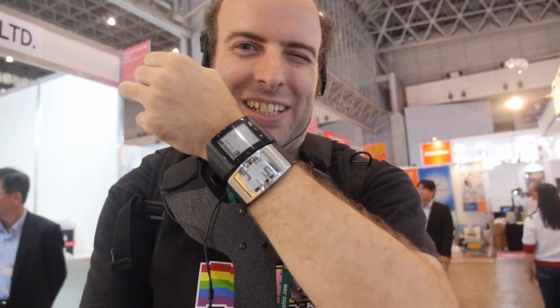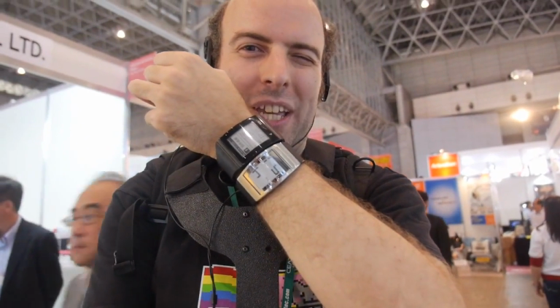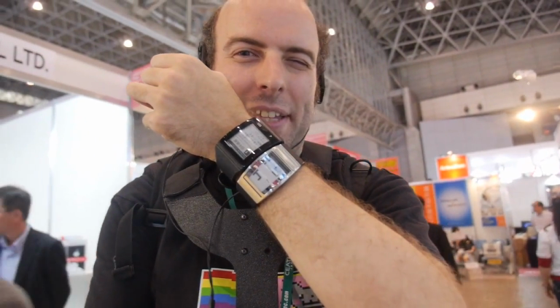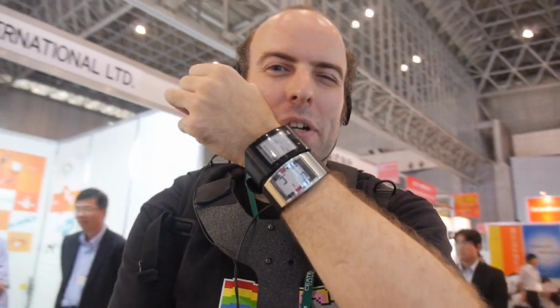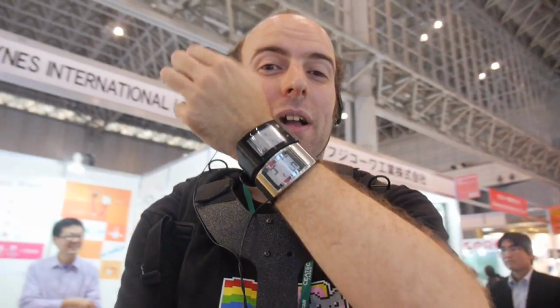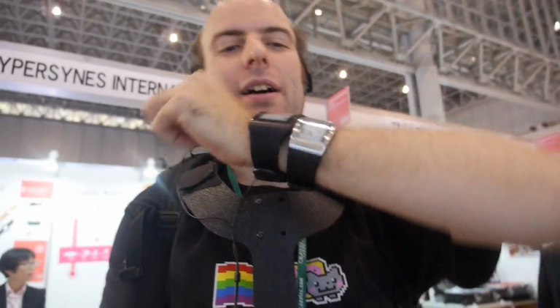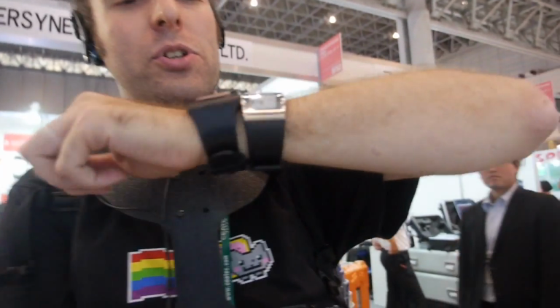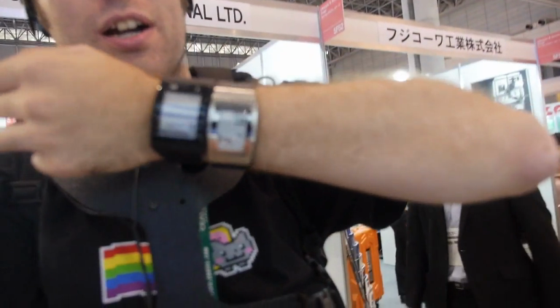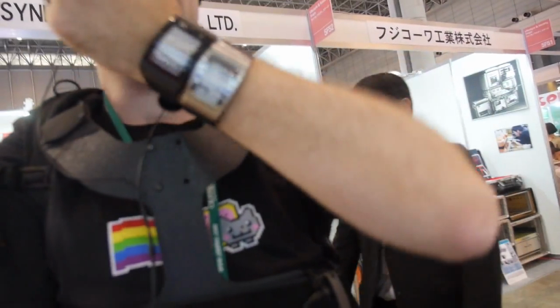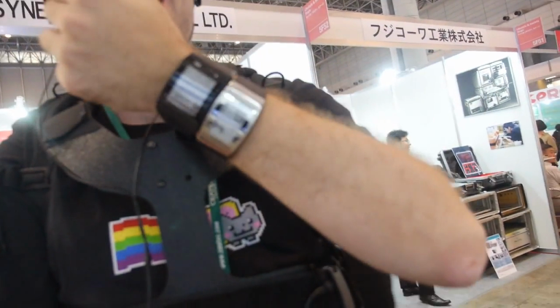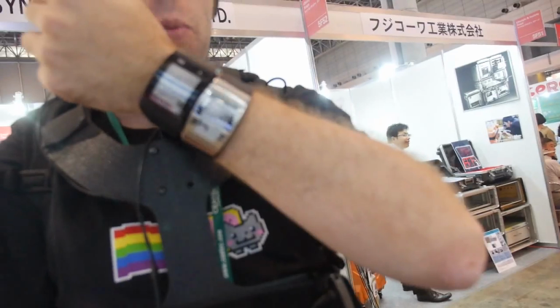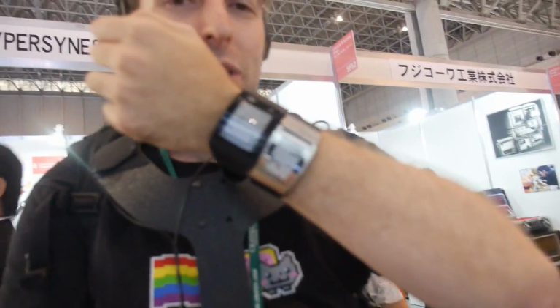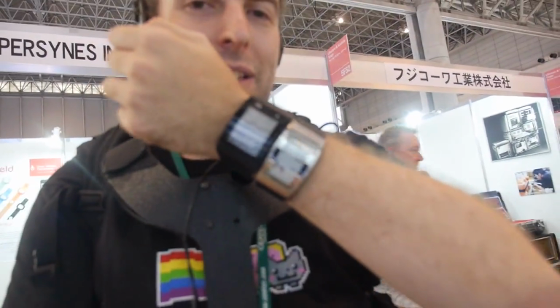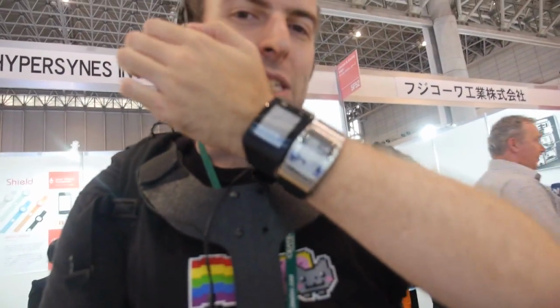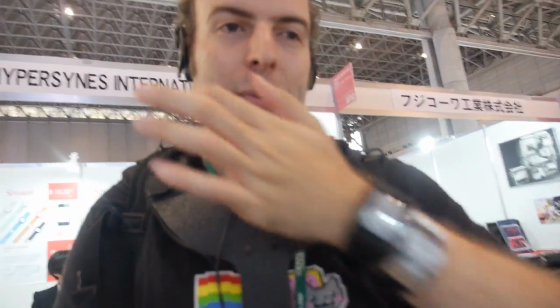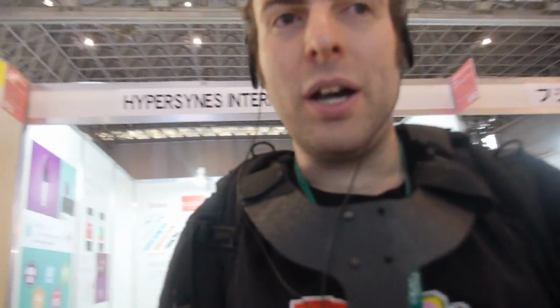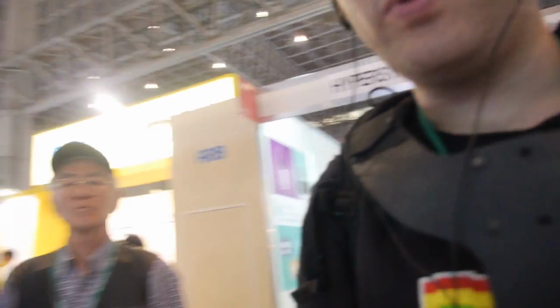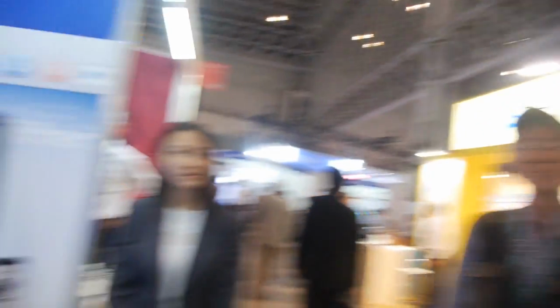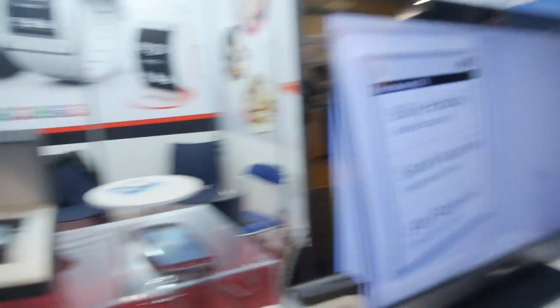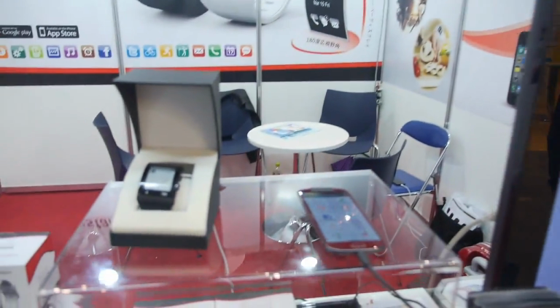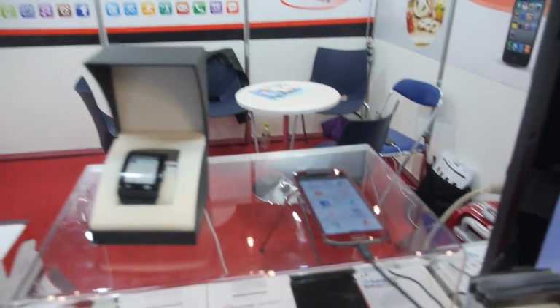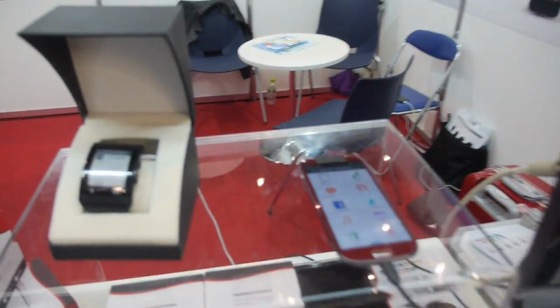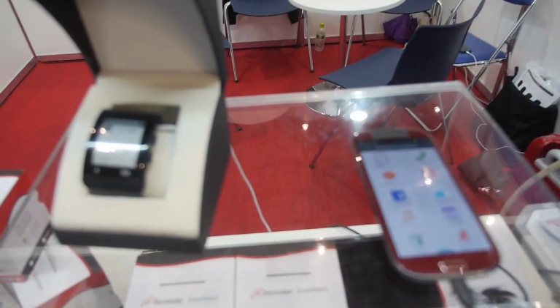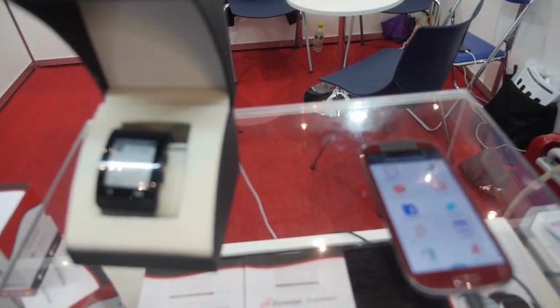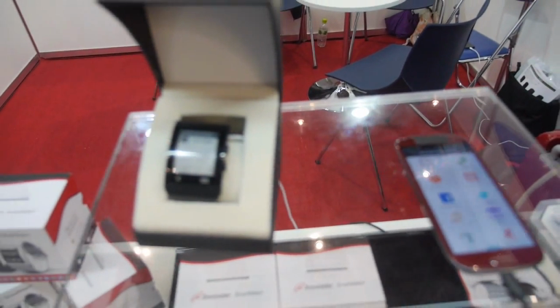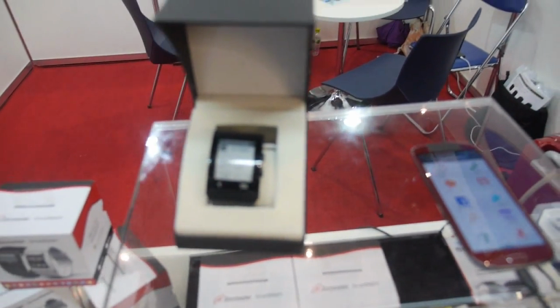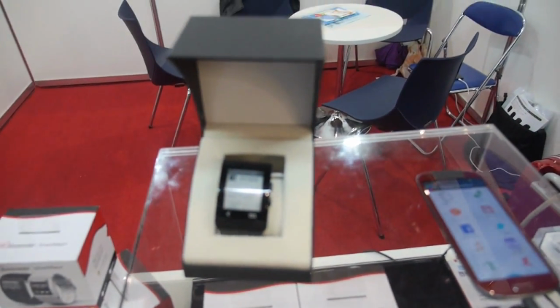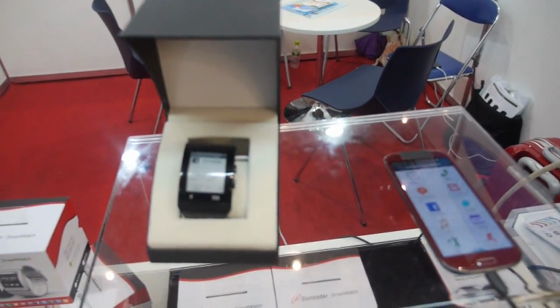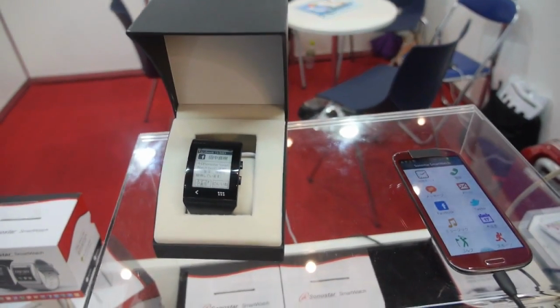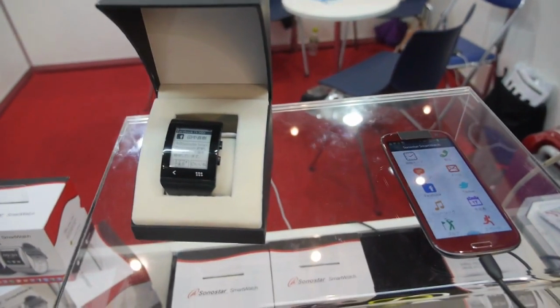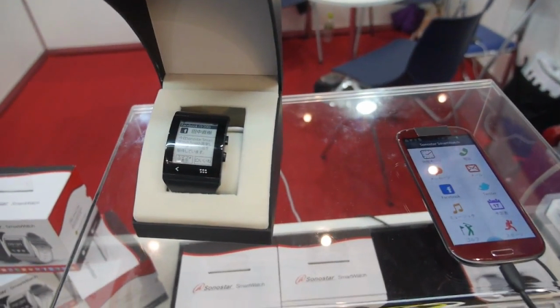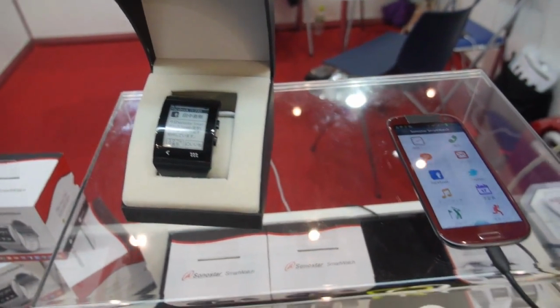So check this out — I'm the first in the world with the Sonostar e-ink smartwatch. This is for now the mock-up, but we're going to check out working Bluetooth 4.0, low energy Bluetooth.